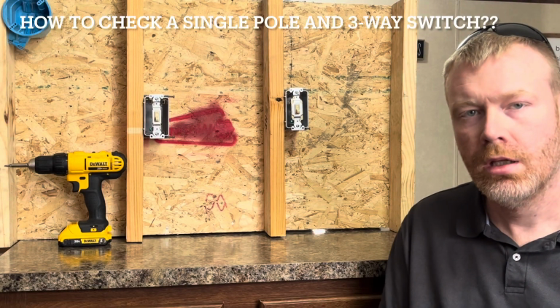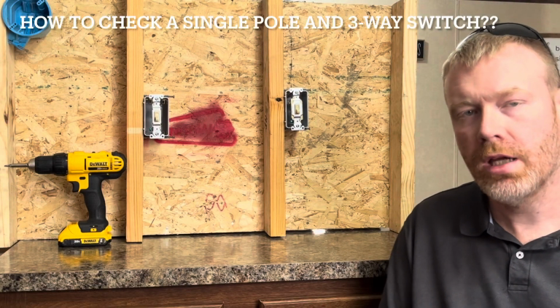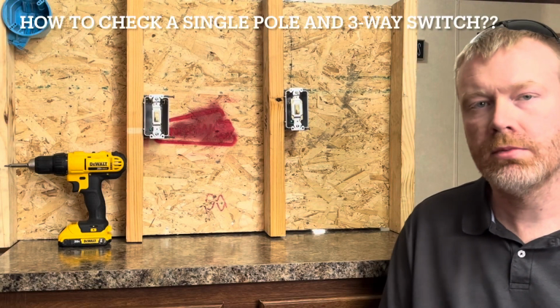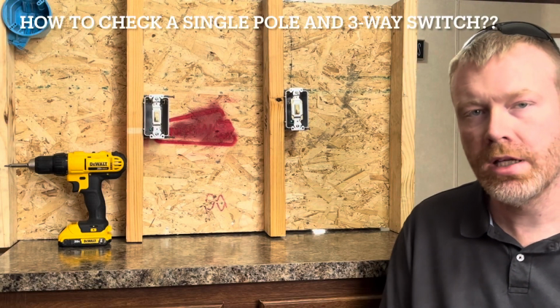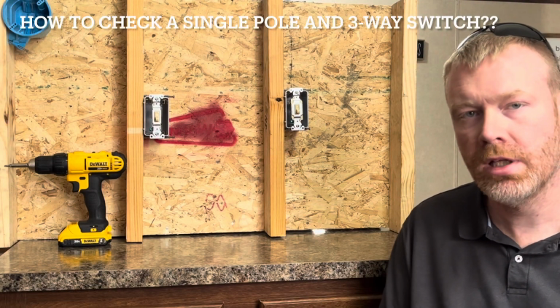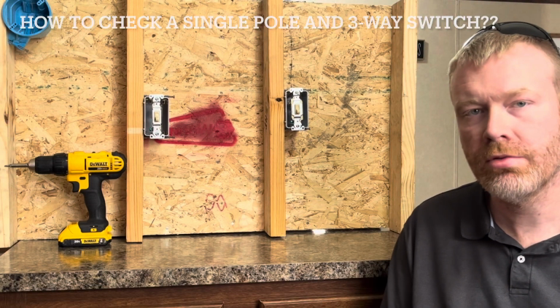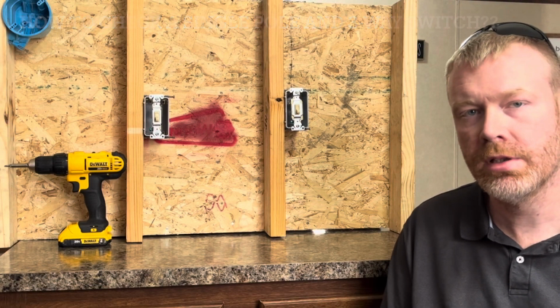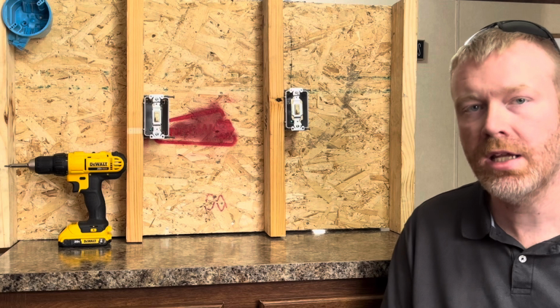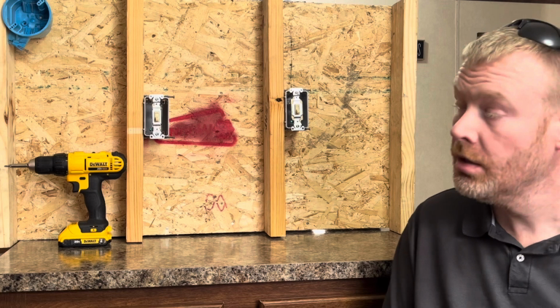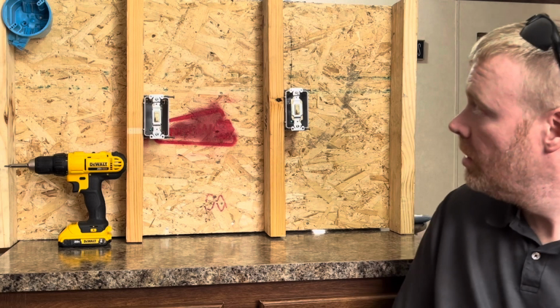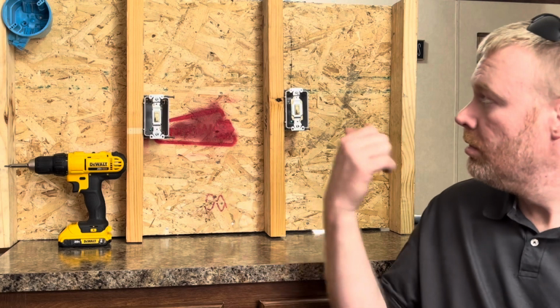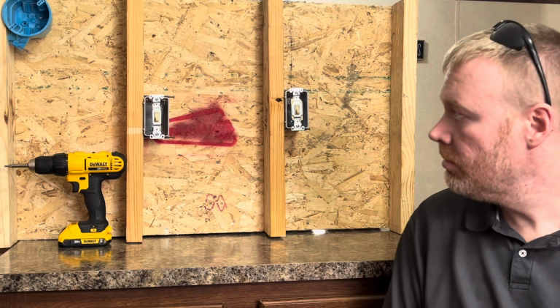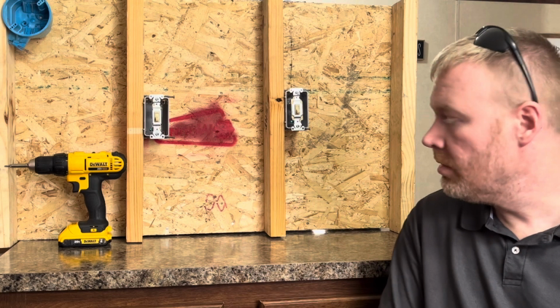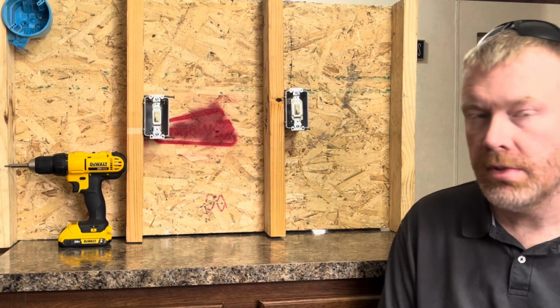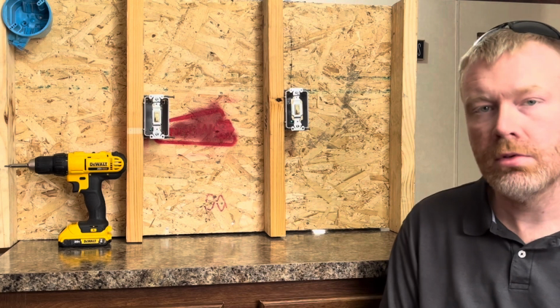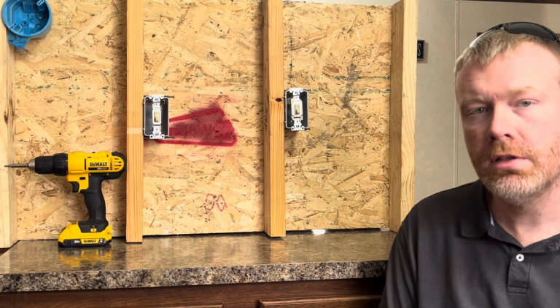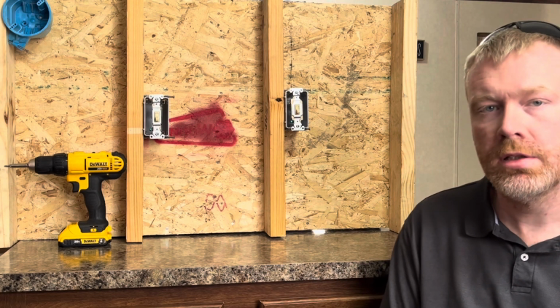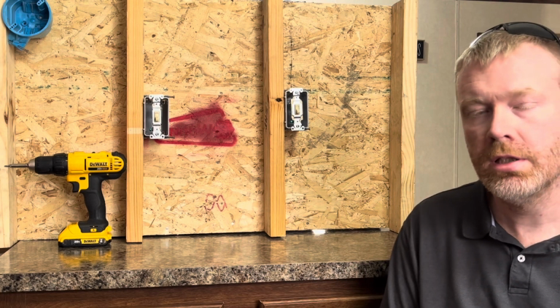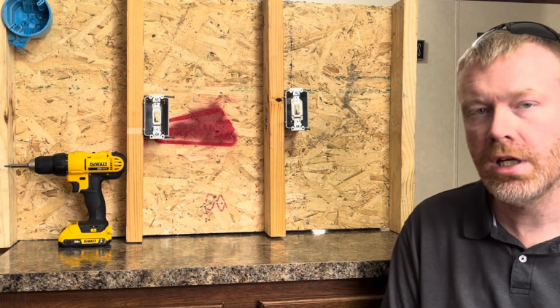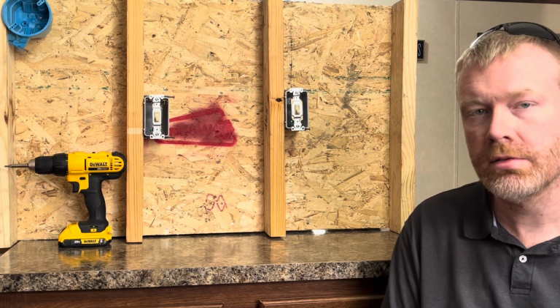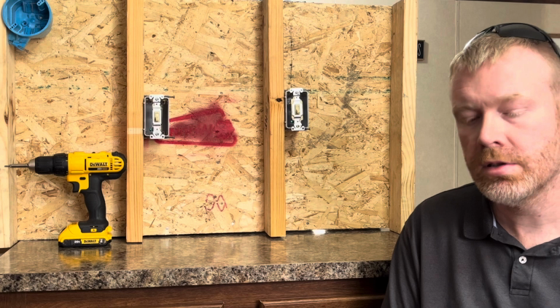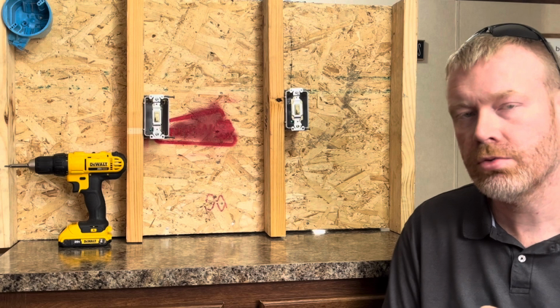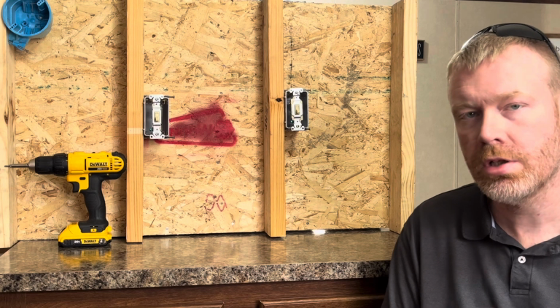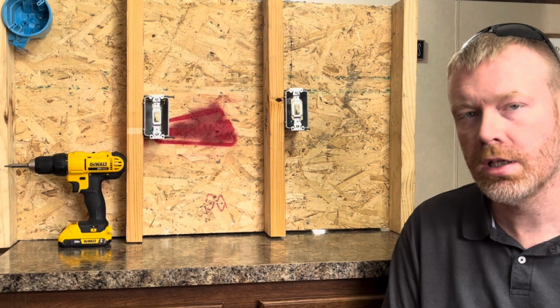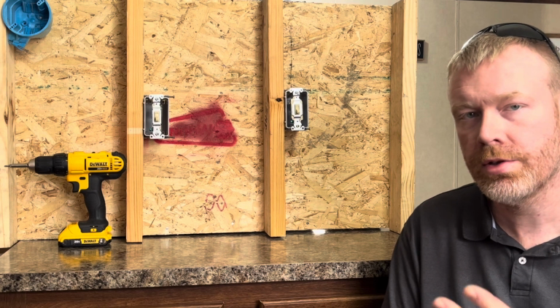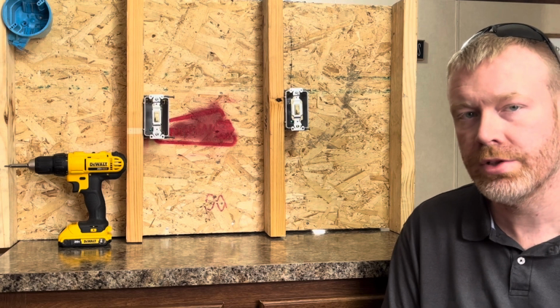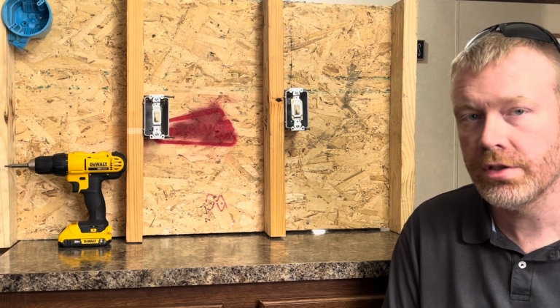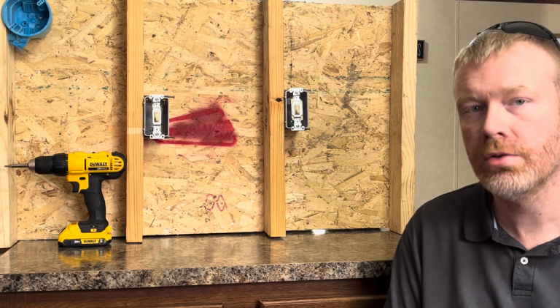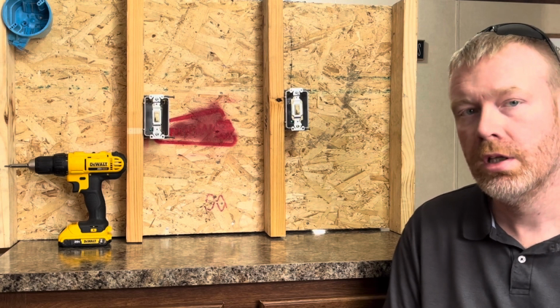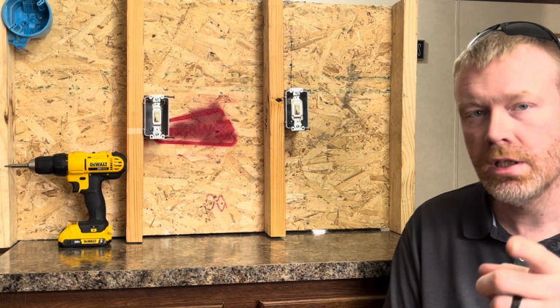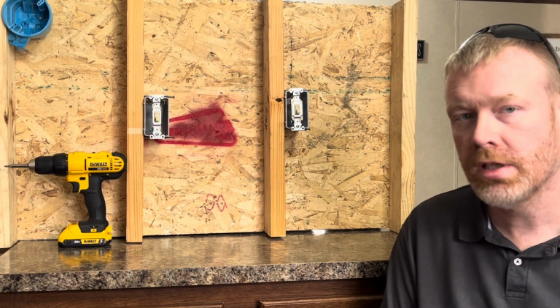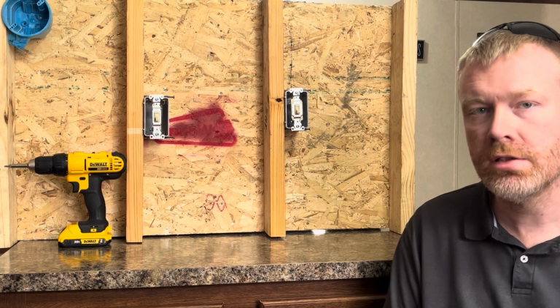Hey guys, welcome to the channel. I'm Robert. Today we're going to be getting the multimeter and doing some continuity checks on a single pole switch and a three-way switch. Stay tuned guys, let's jump into this.